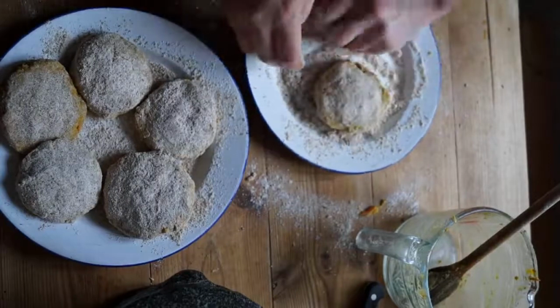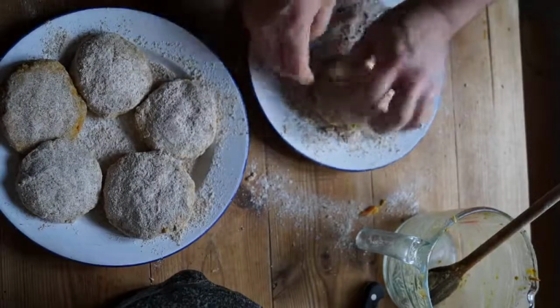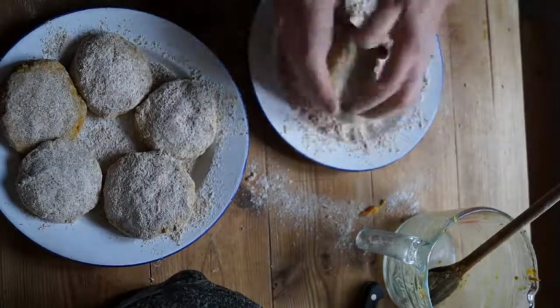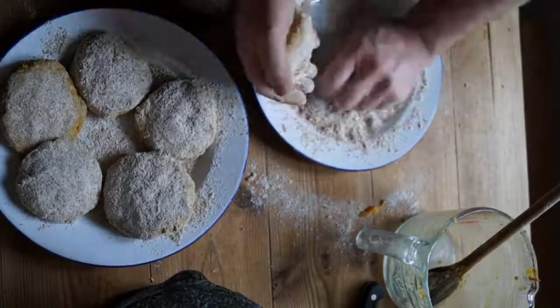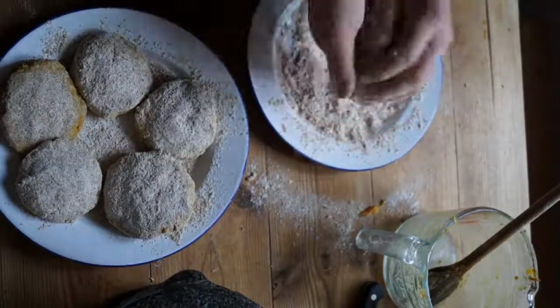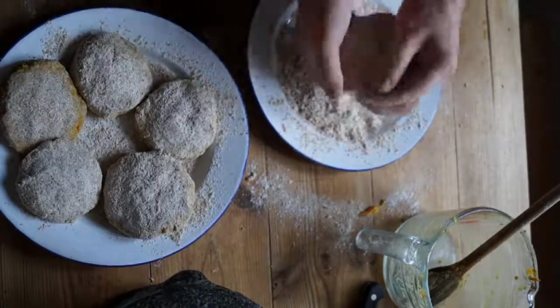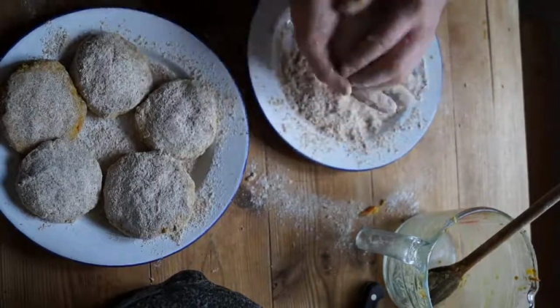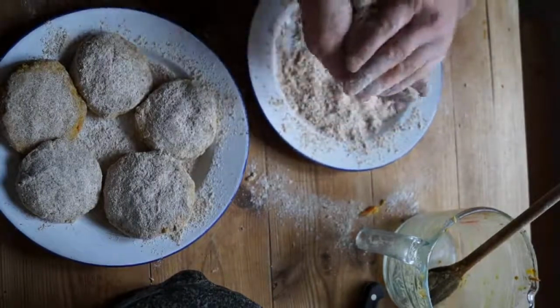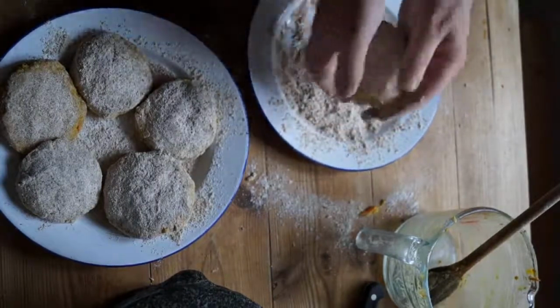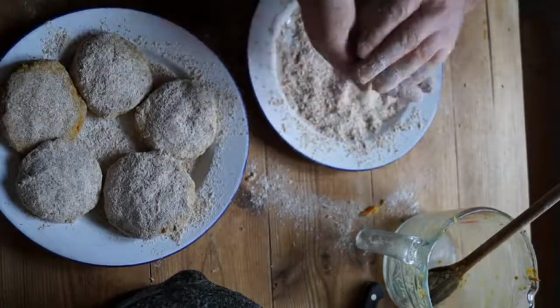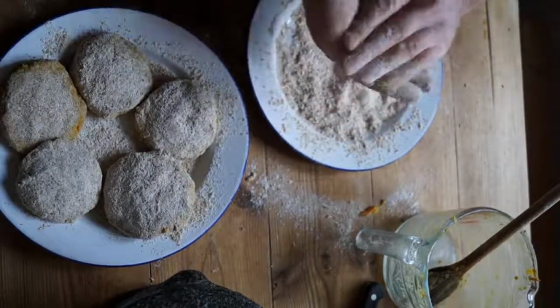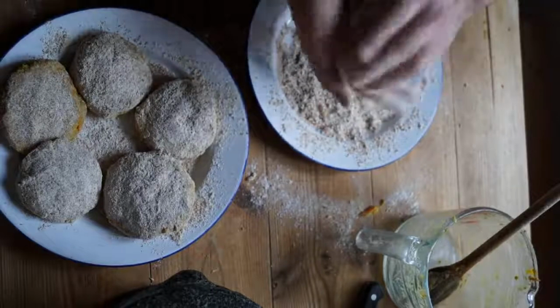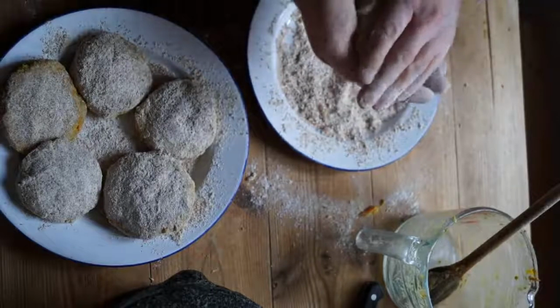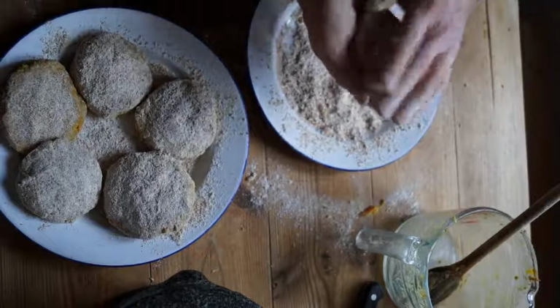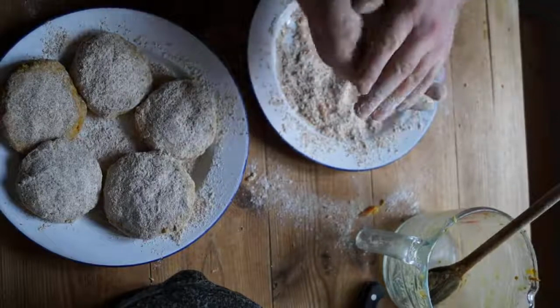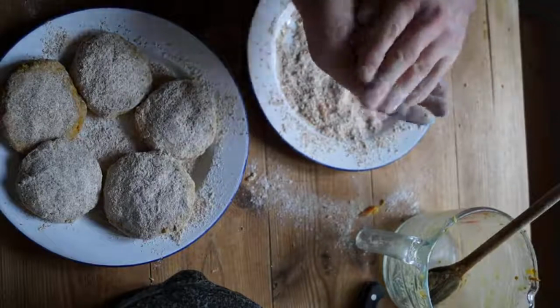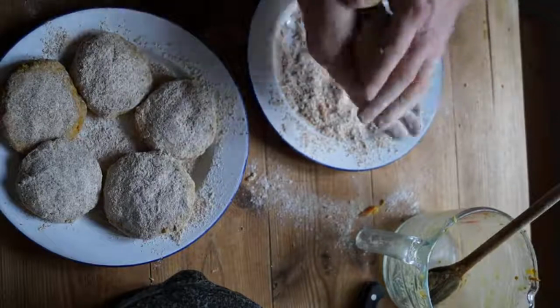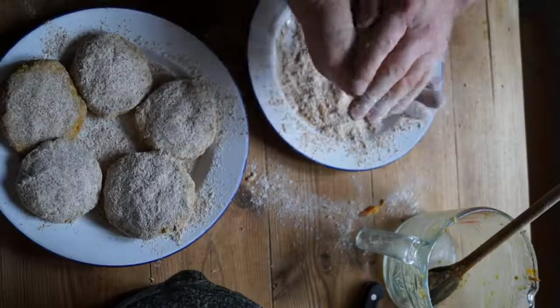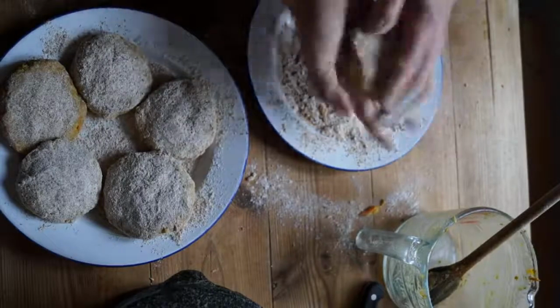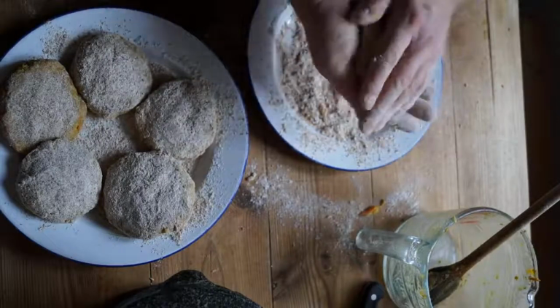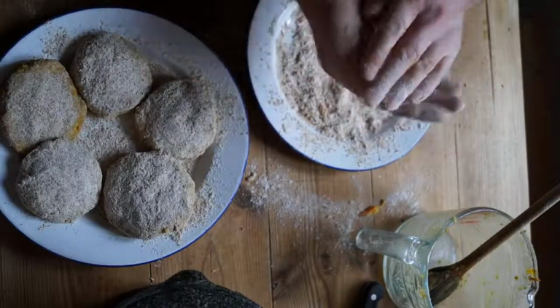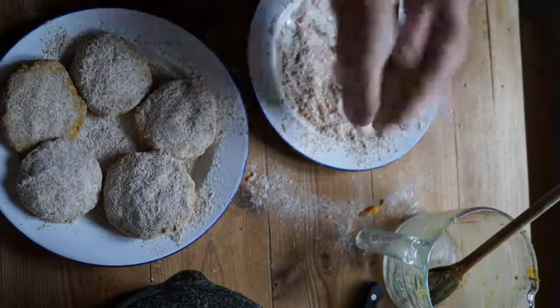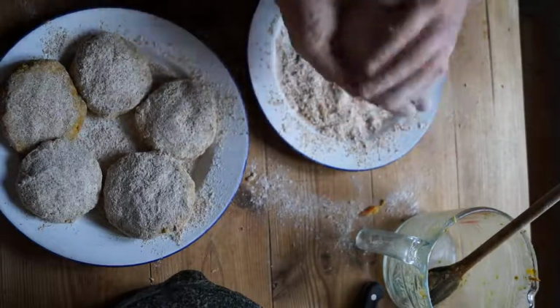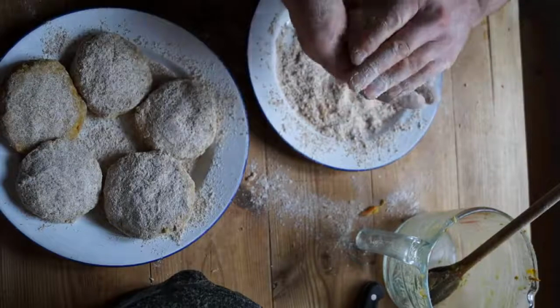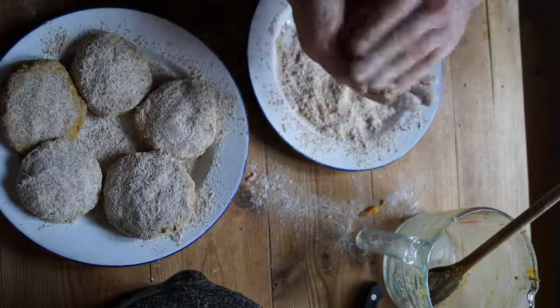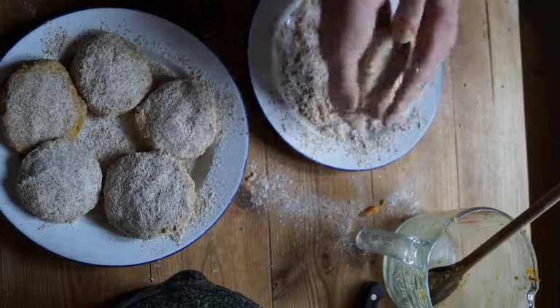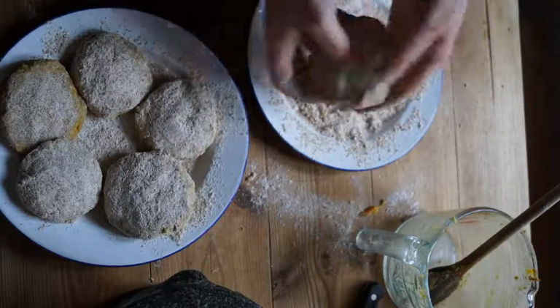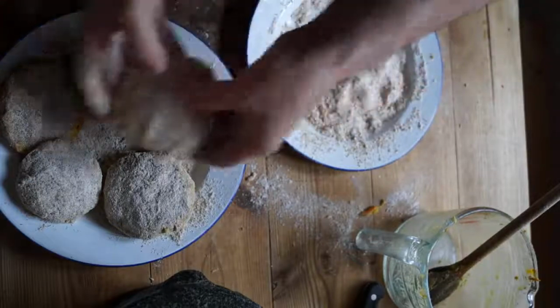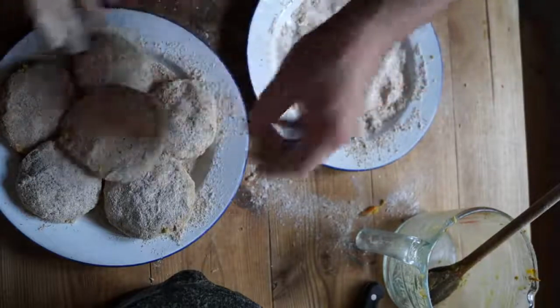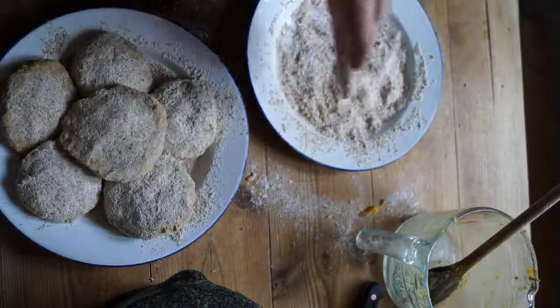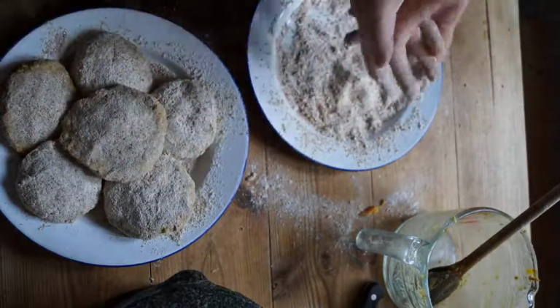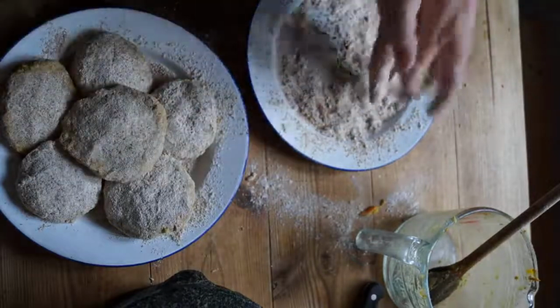I need three burgers for dinner. I will freeze the other three. The reason I make big batches and freeze them is that it saves time and waste, and creates a supply of frozen goodies for when I haven't the time to prepare real fresh food.